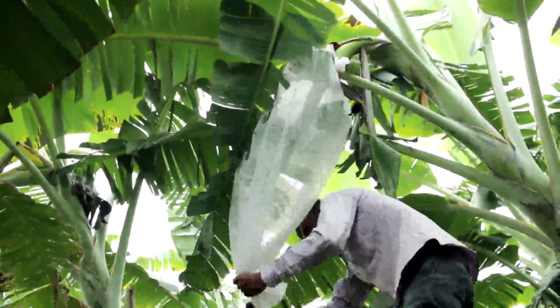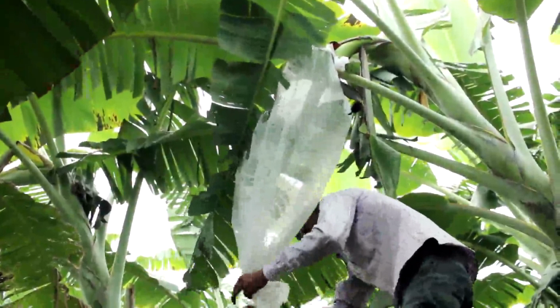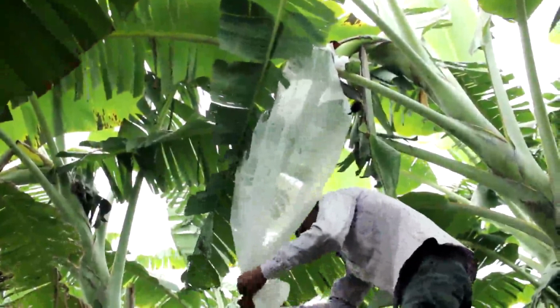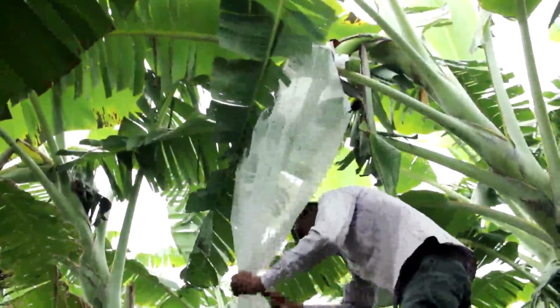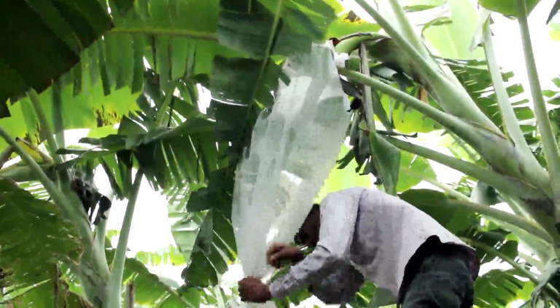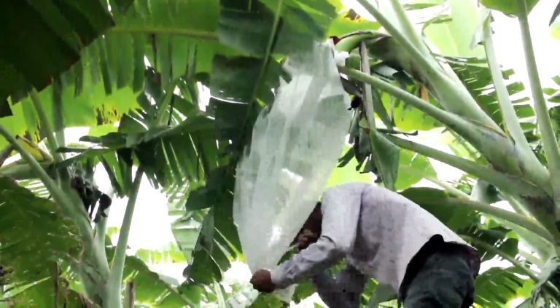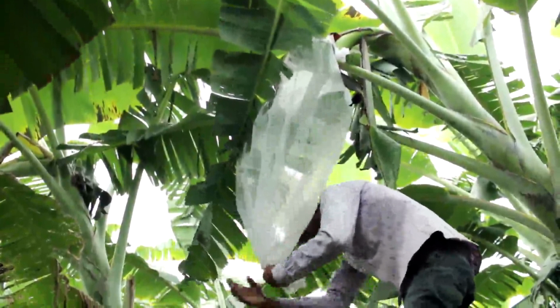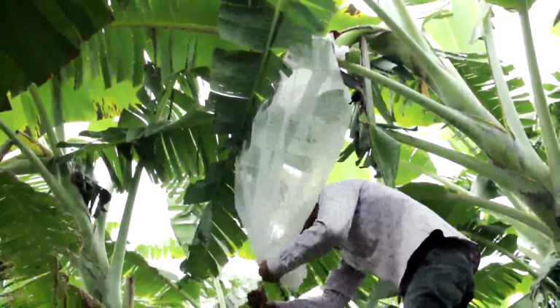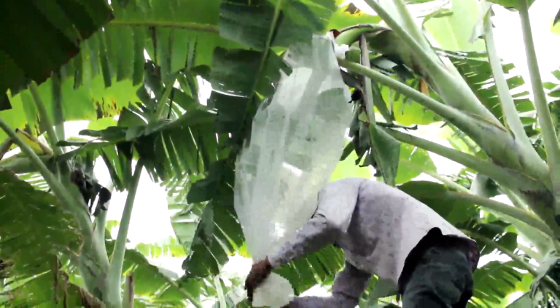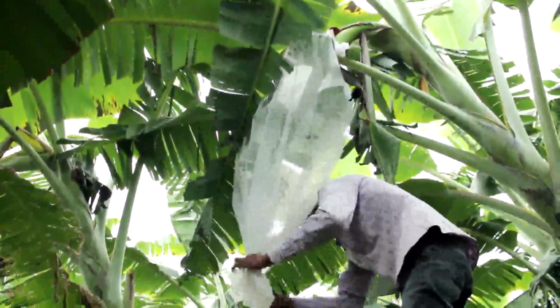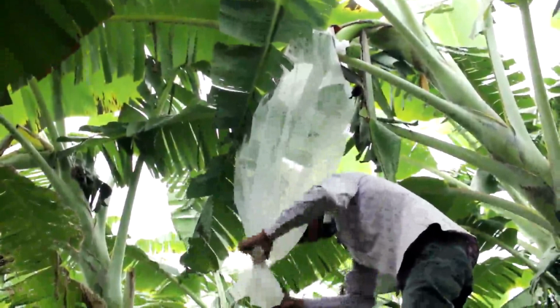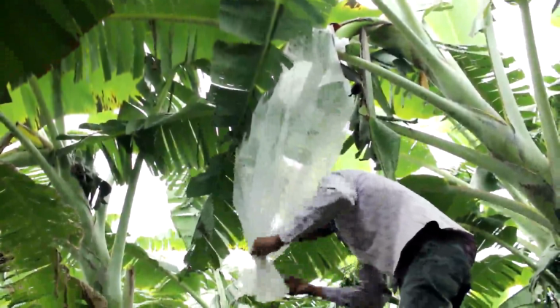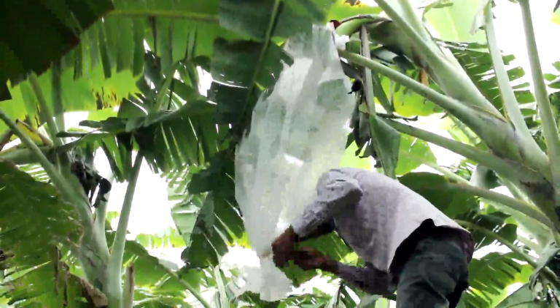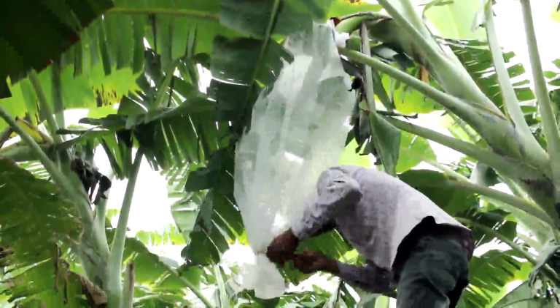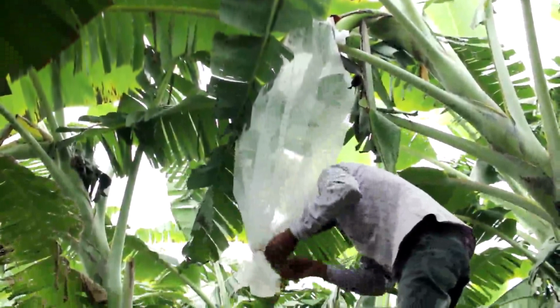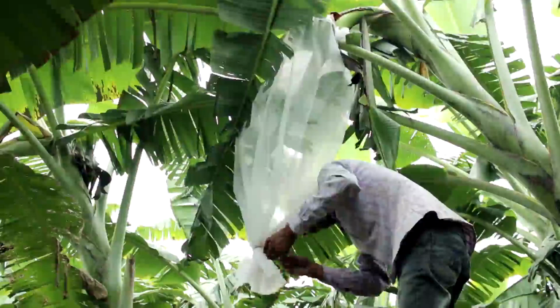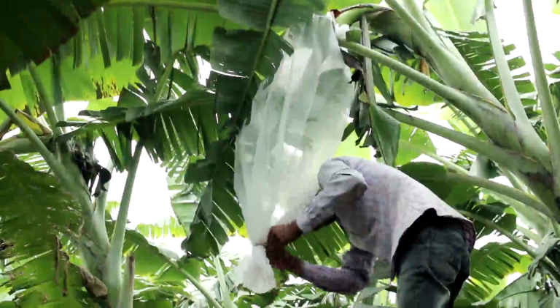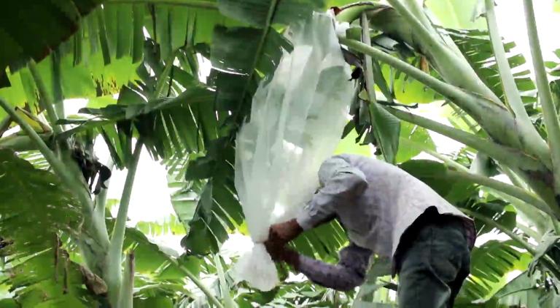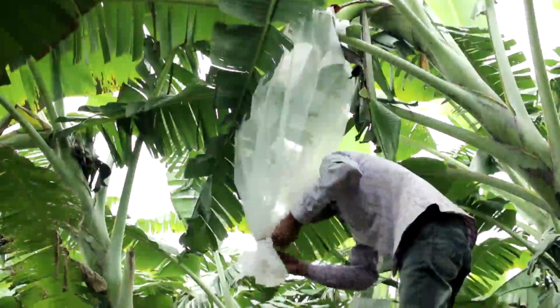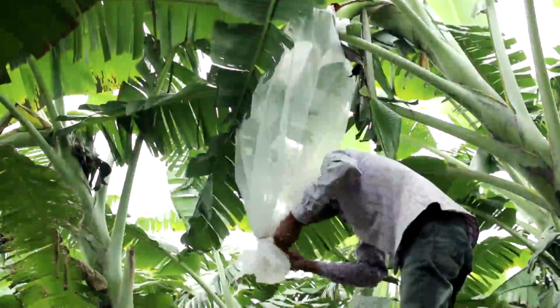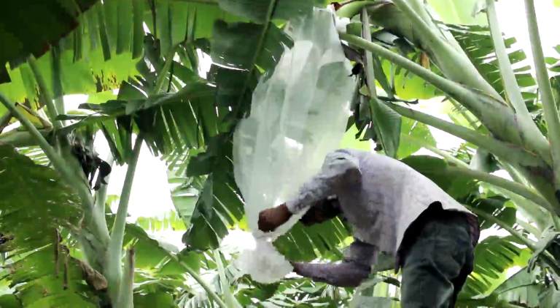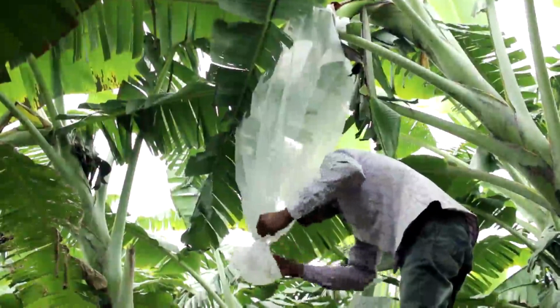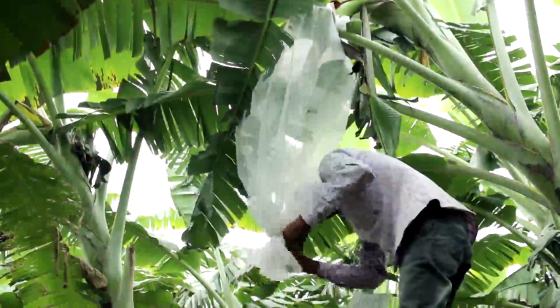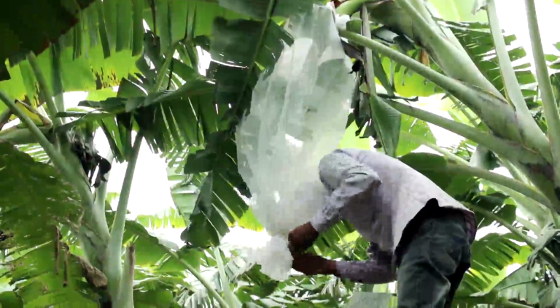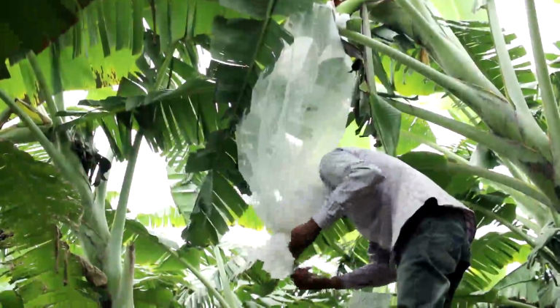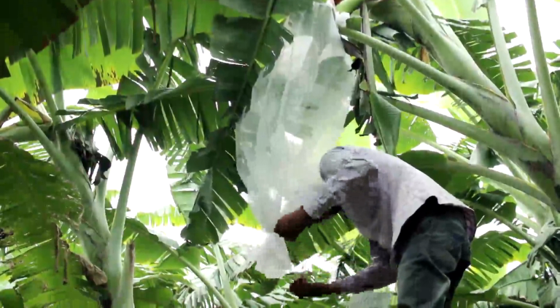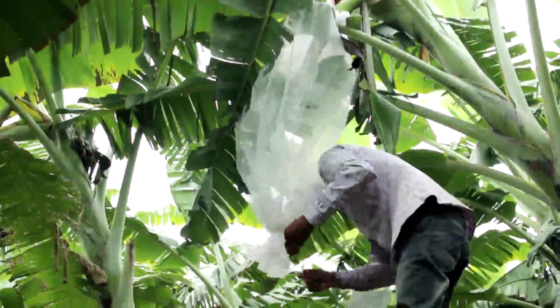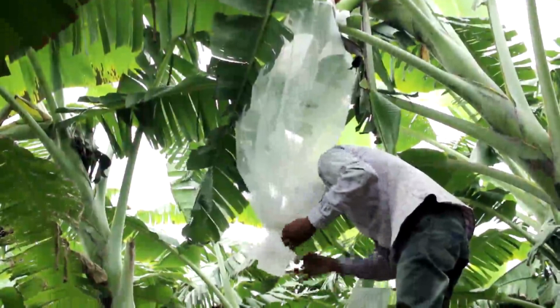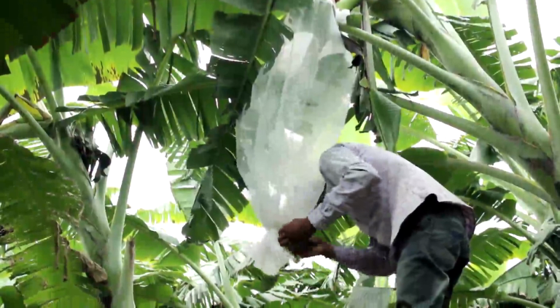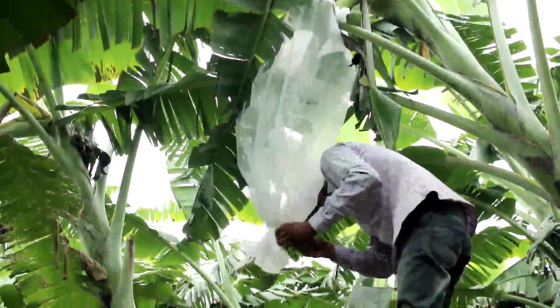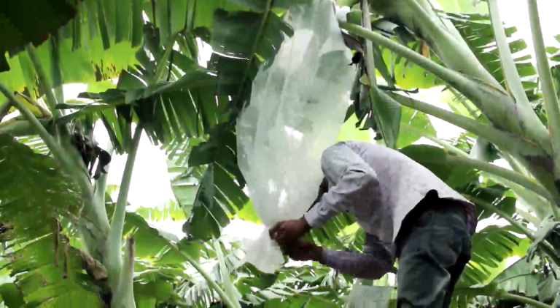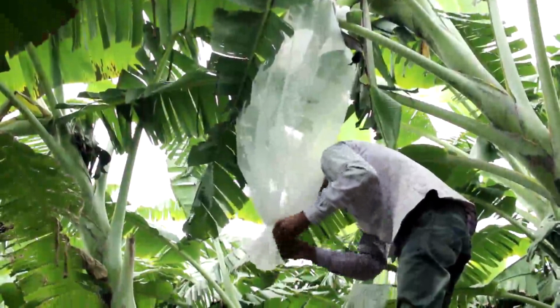This organic method also helps to produce clean and bright bananas without spraying pesticides and without insects, cobwebs, and bird extracts.